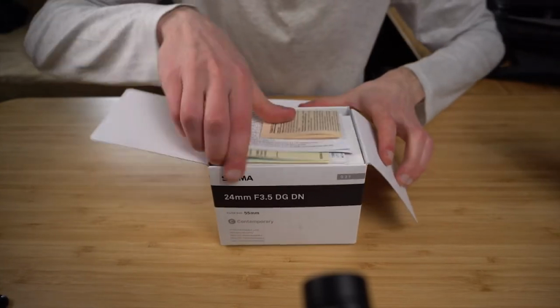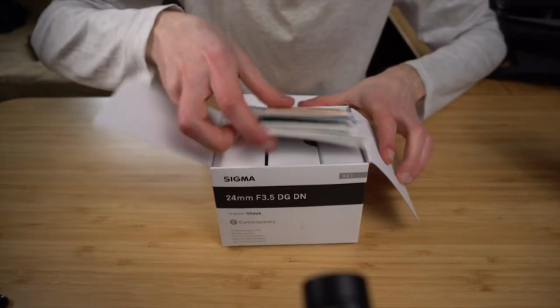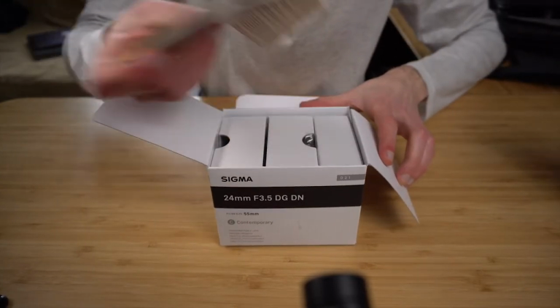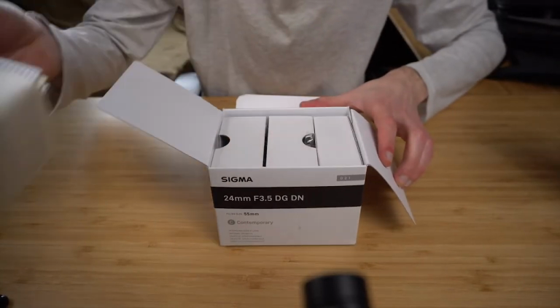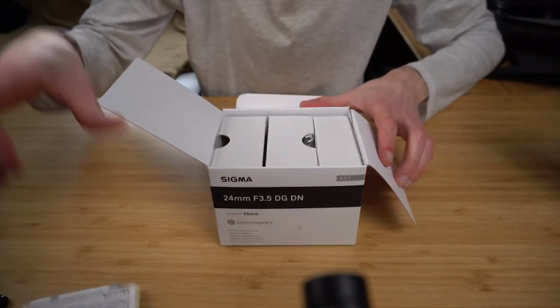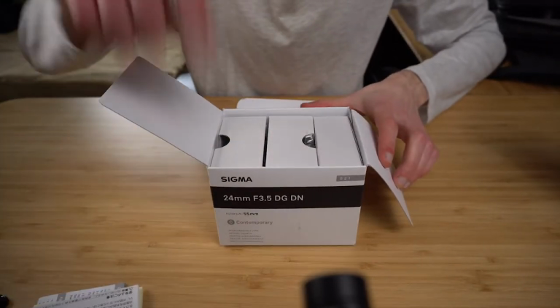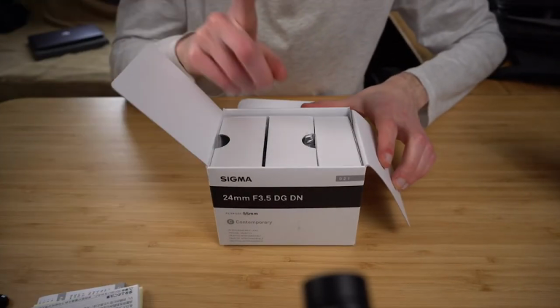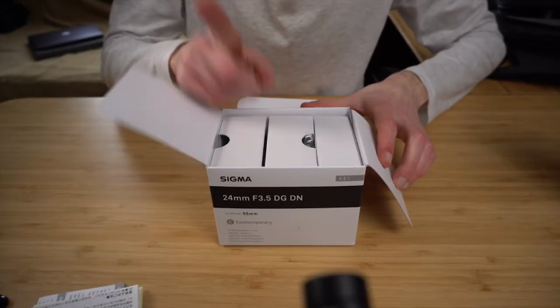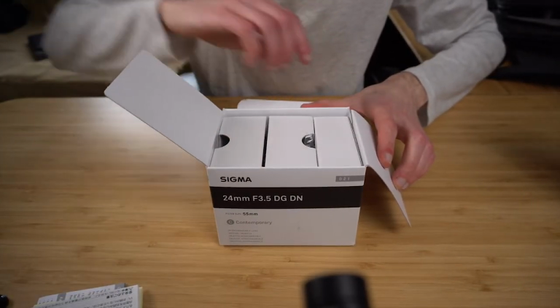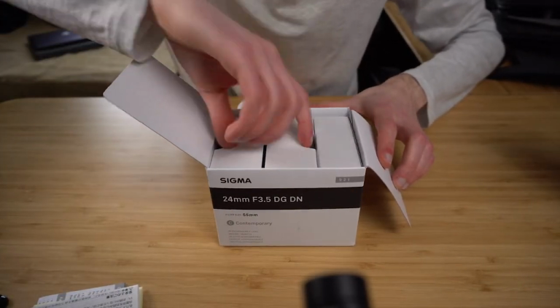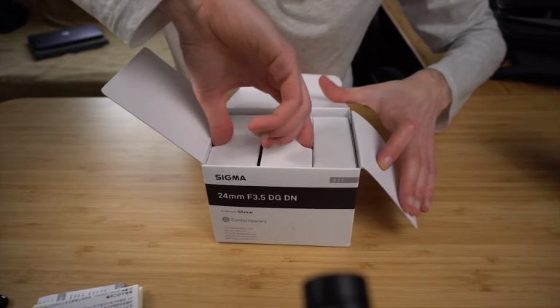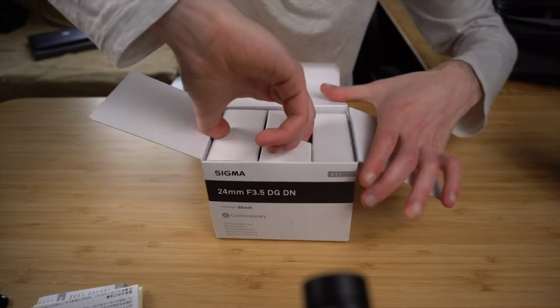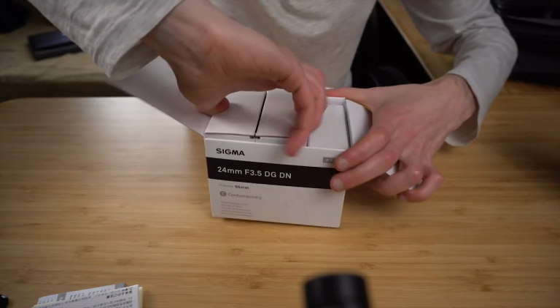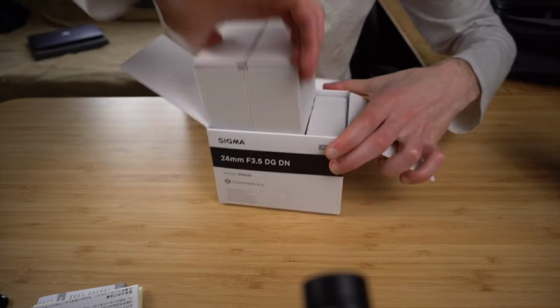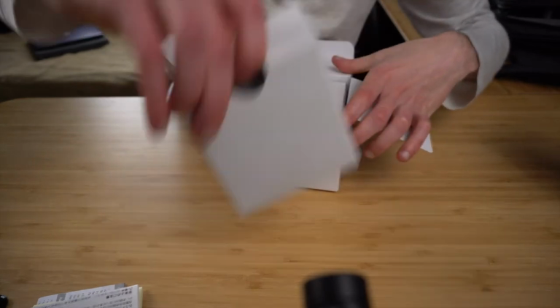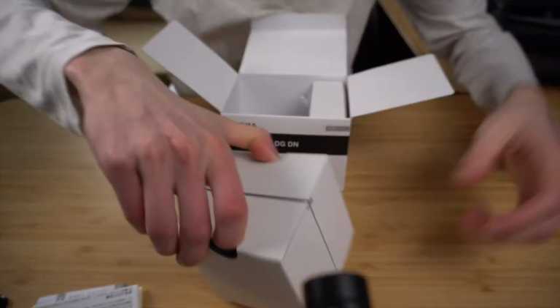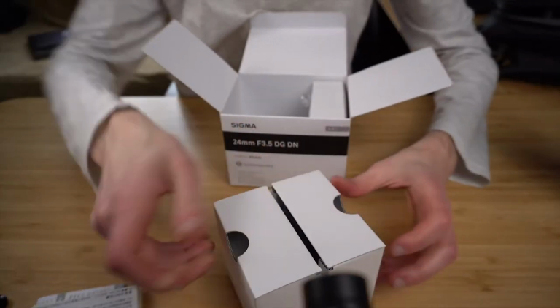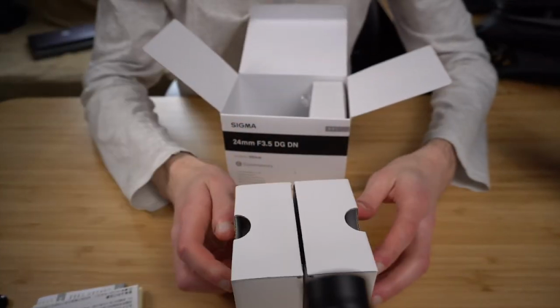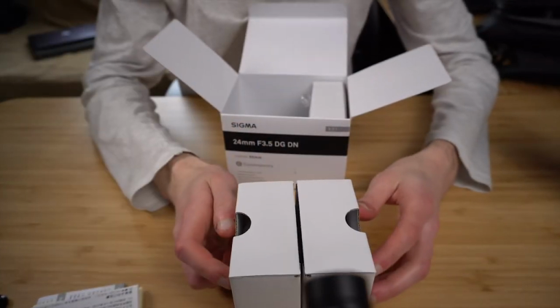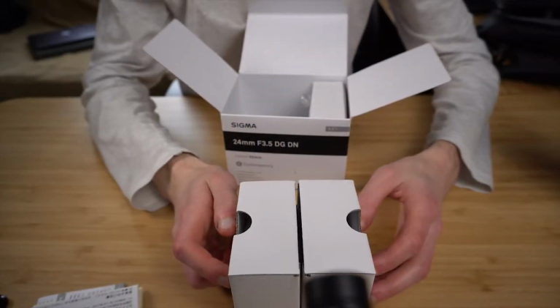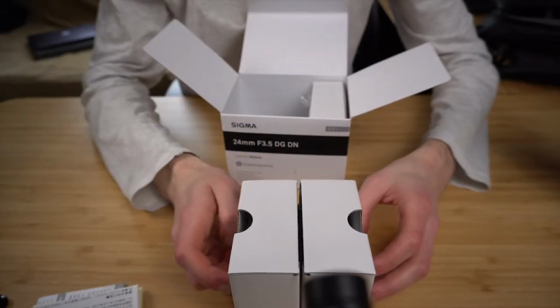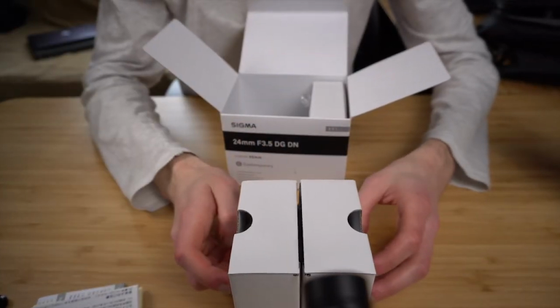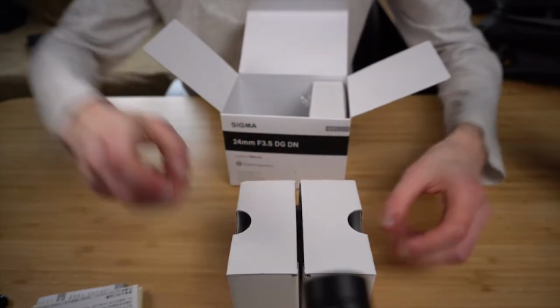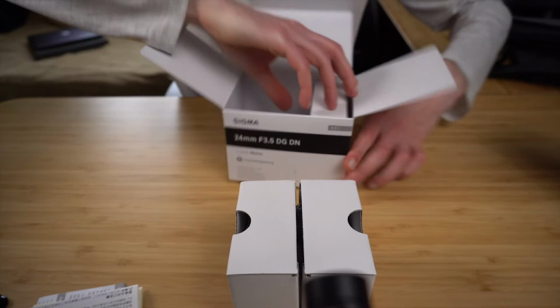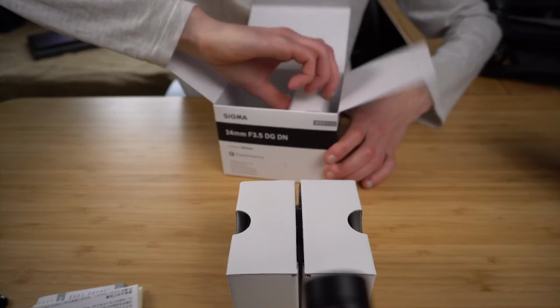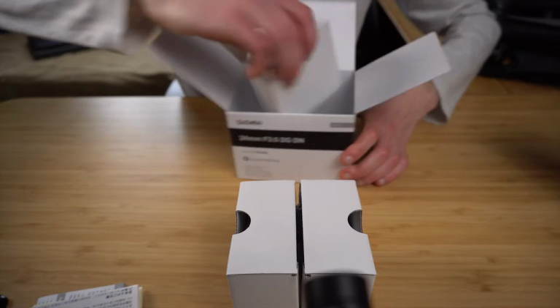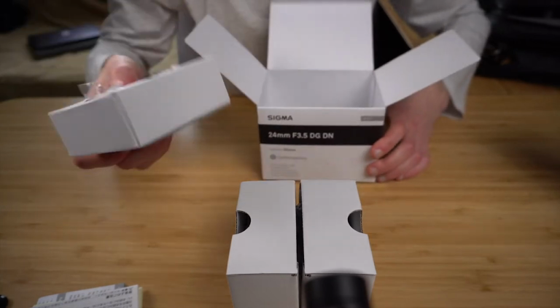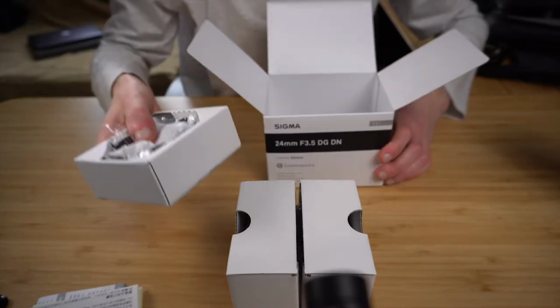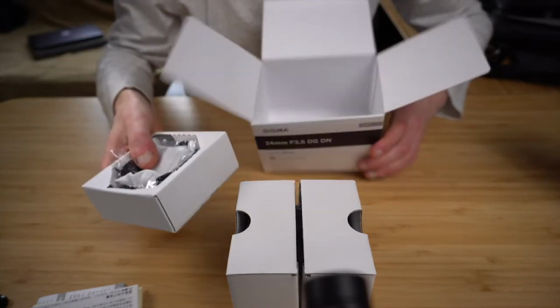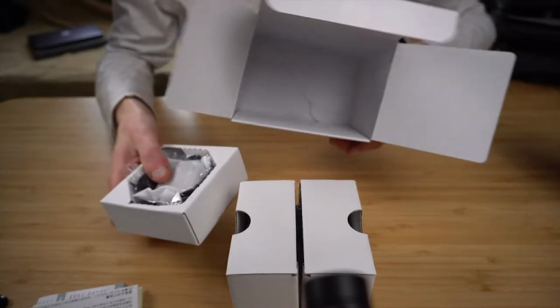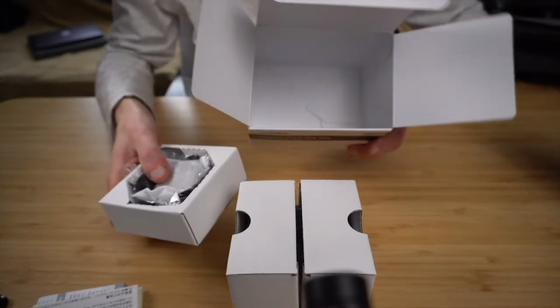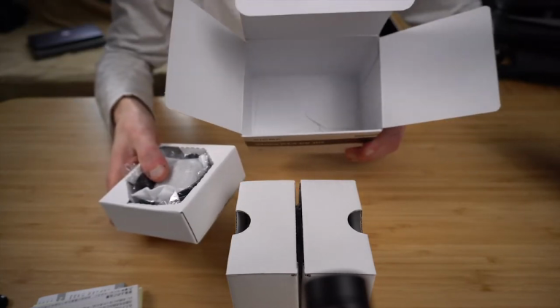So we have the paperwork — two years warranty, which is really good. This is the lens, and these are some accessories, and that's actually it.